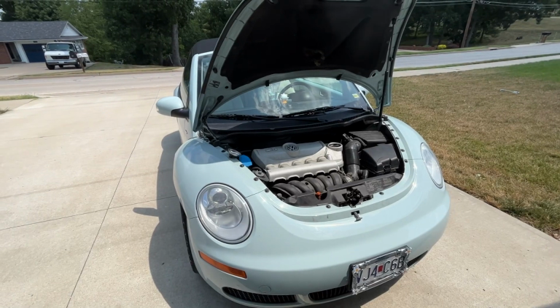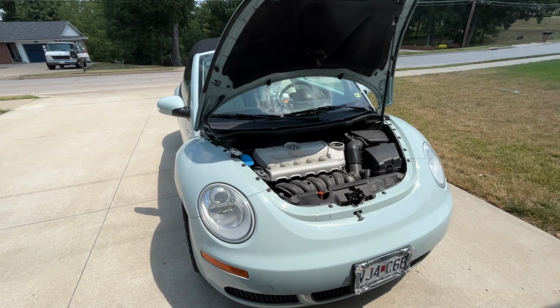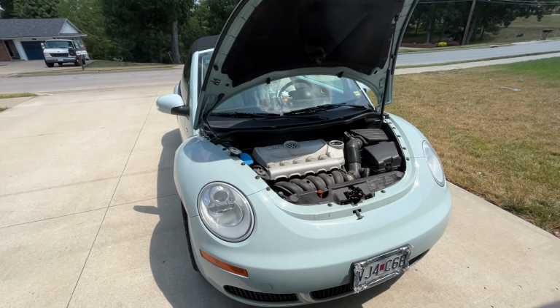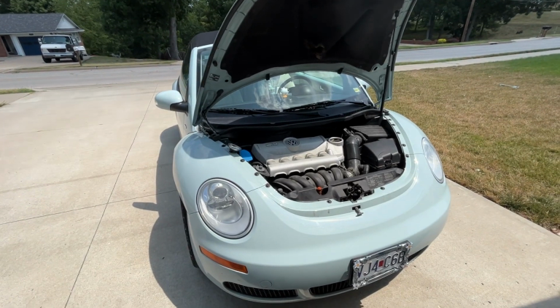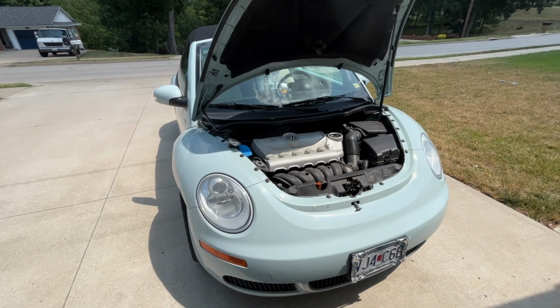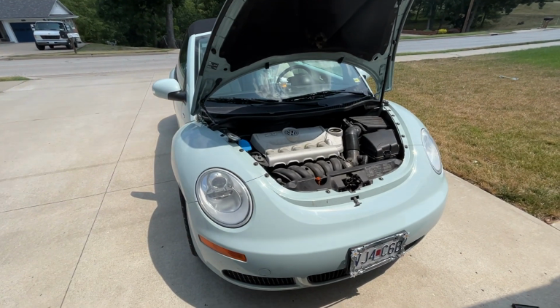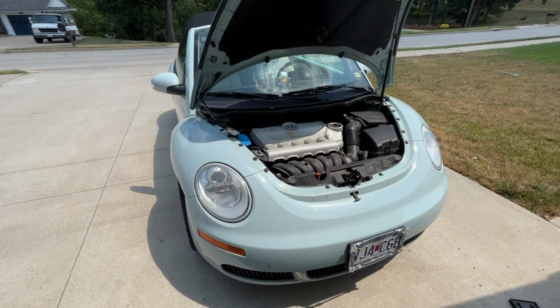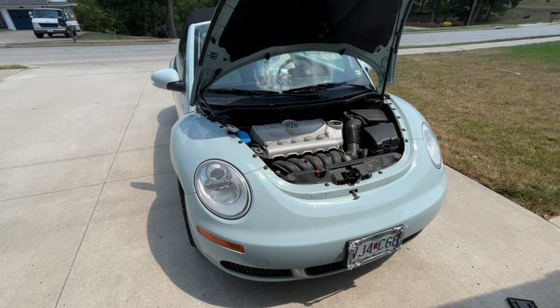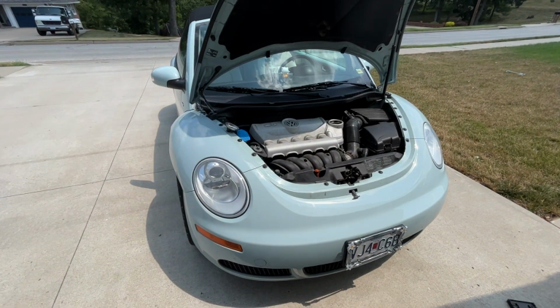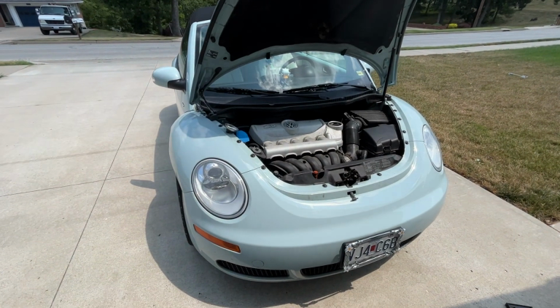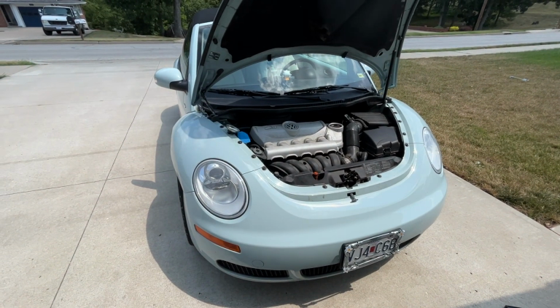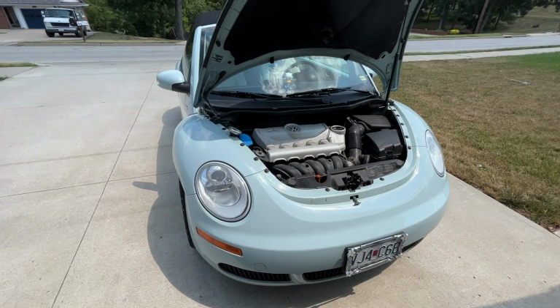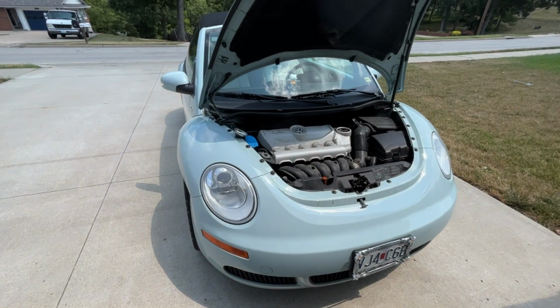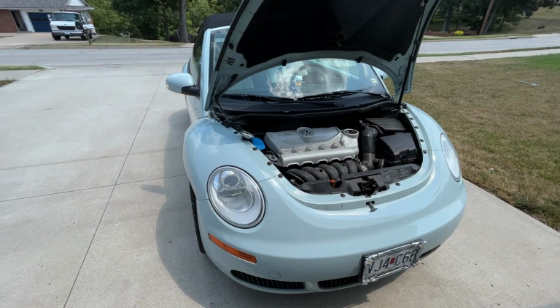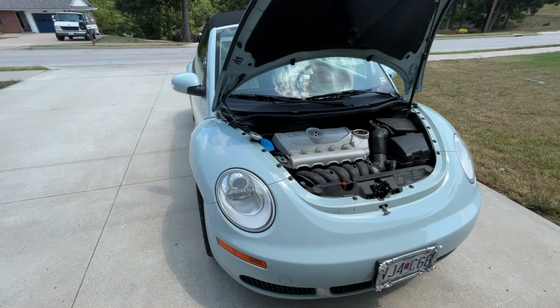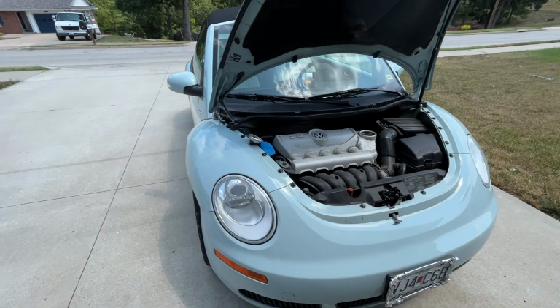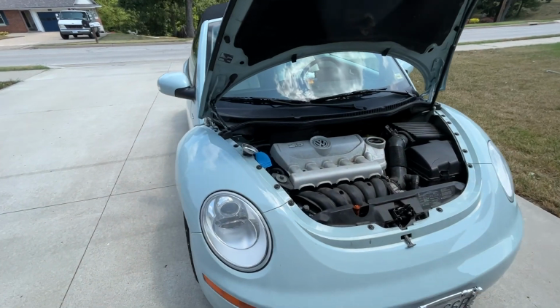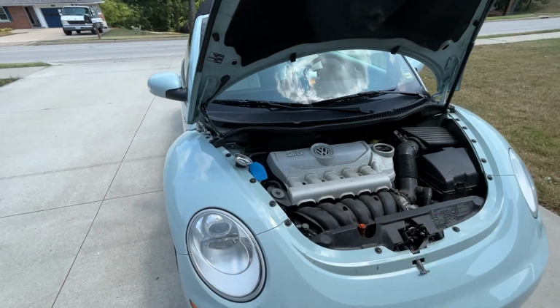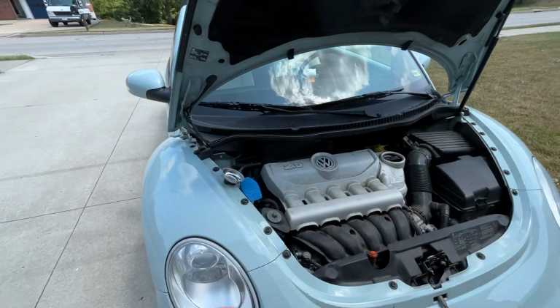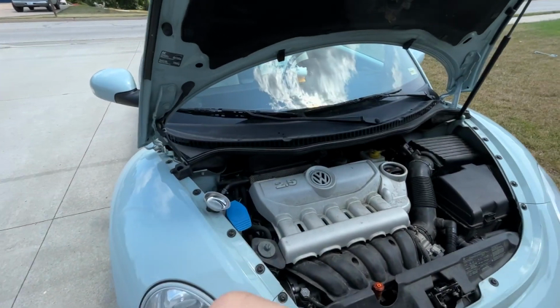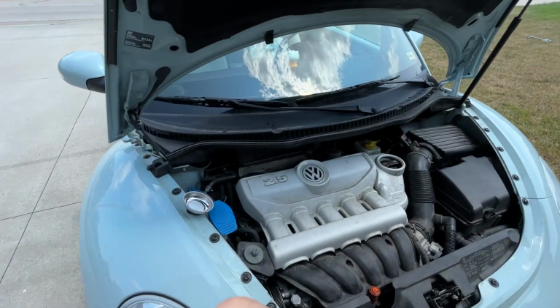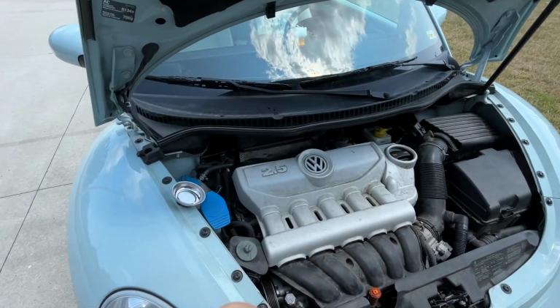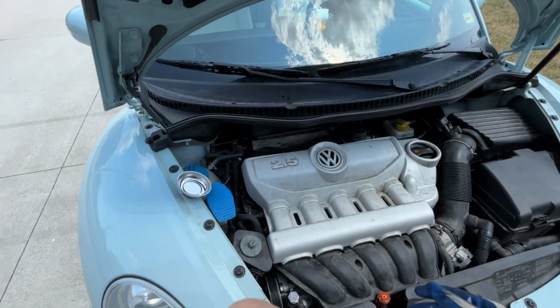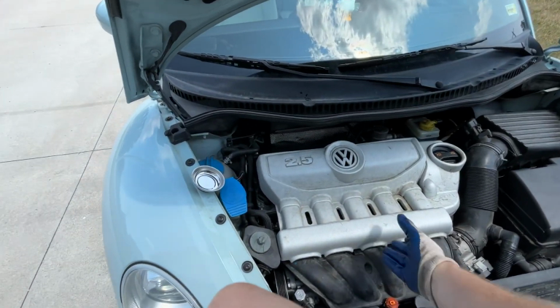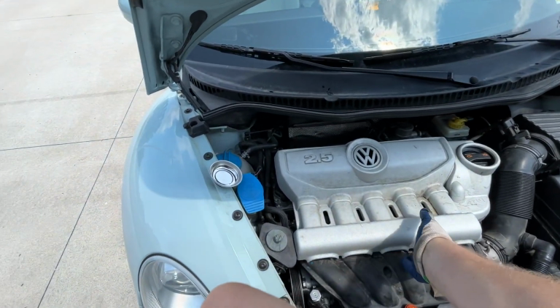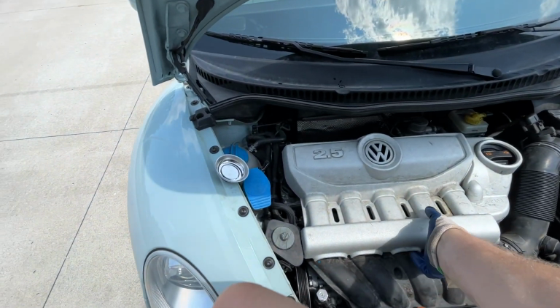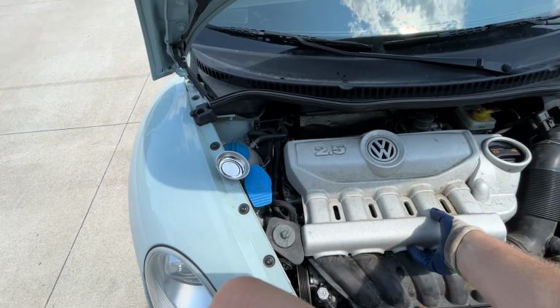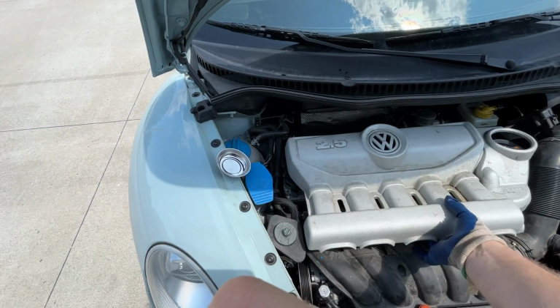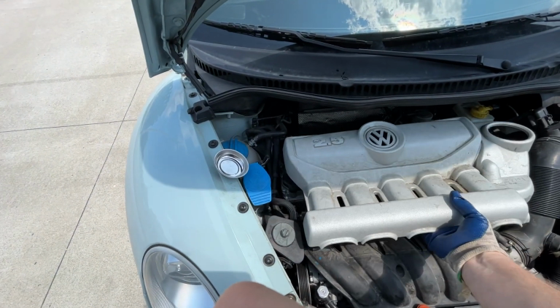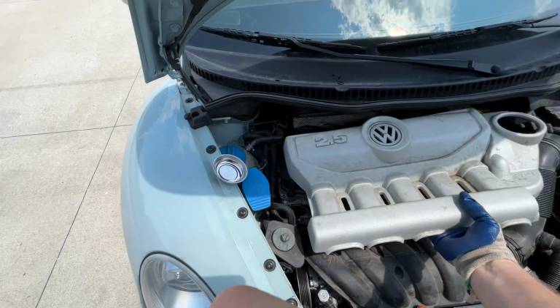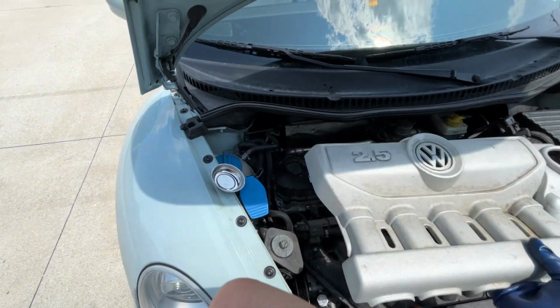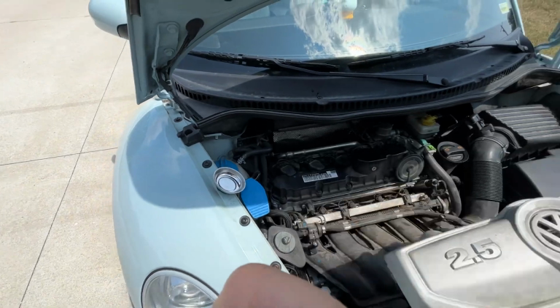It is July 2023. Just changed the spark plugs on the 2010 Beetle — very easy and quick to do. This thing just pops off, no tools needed.